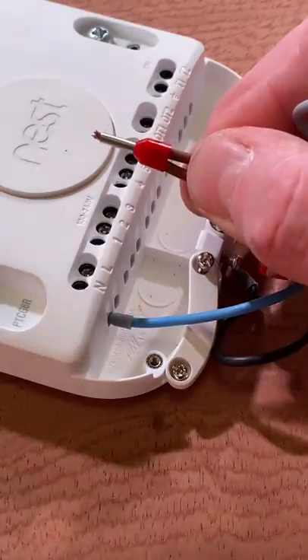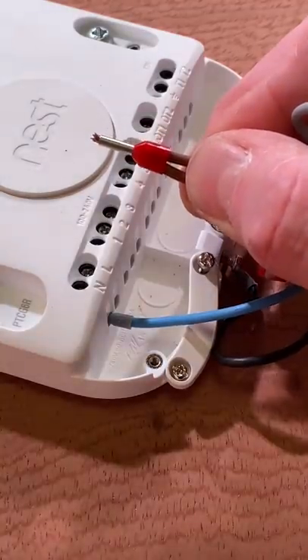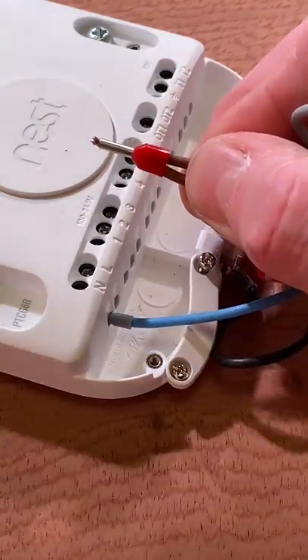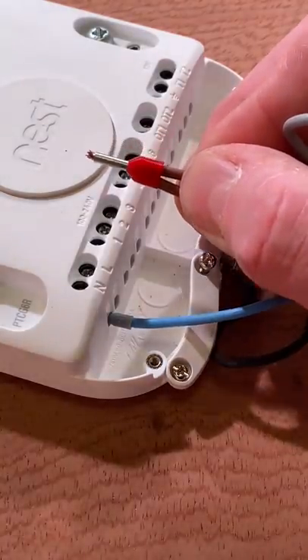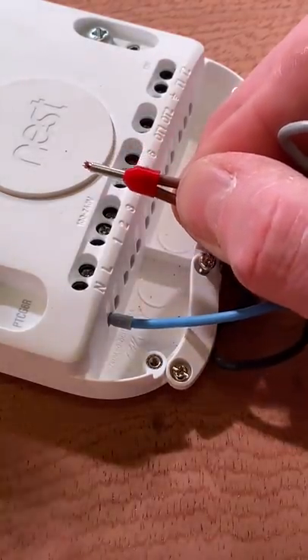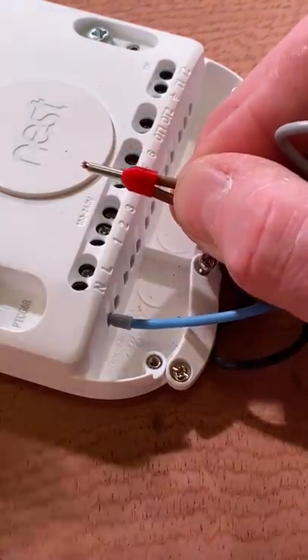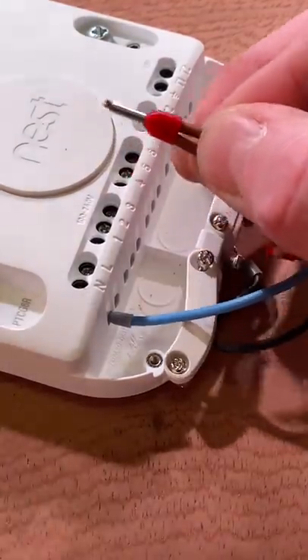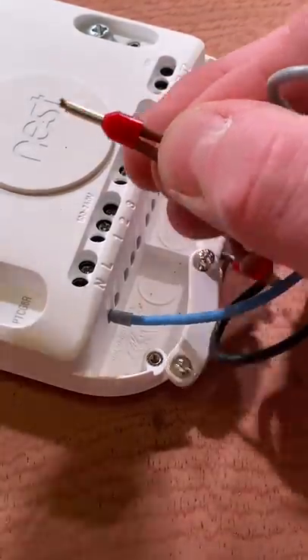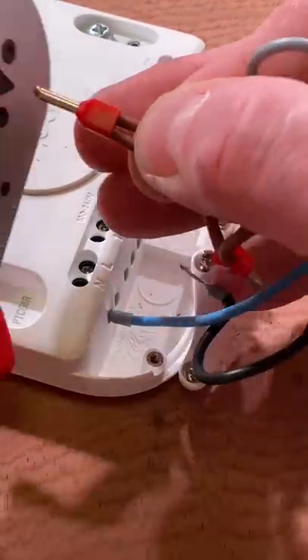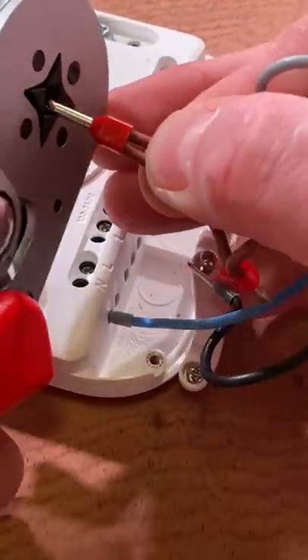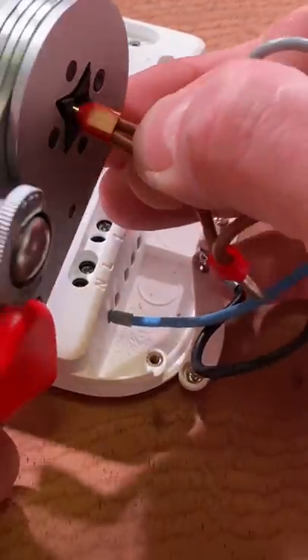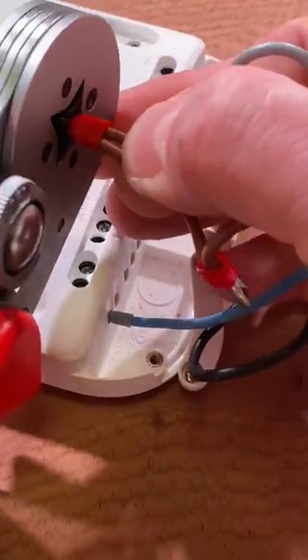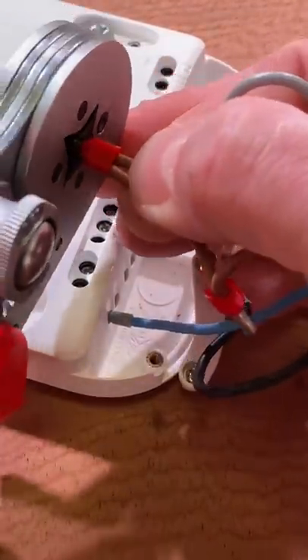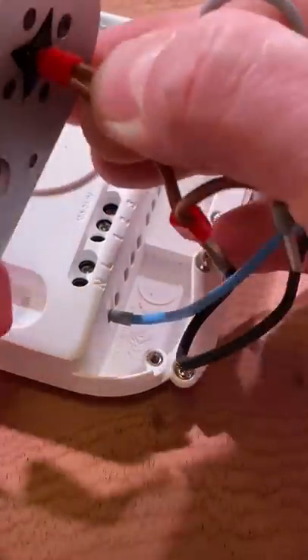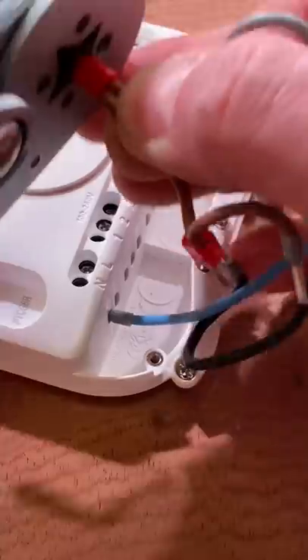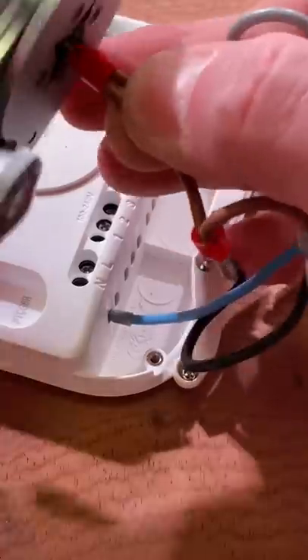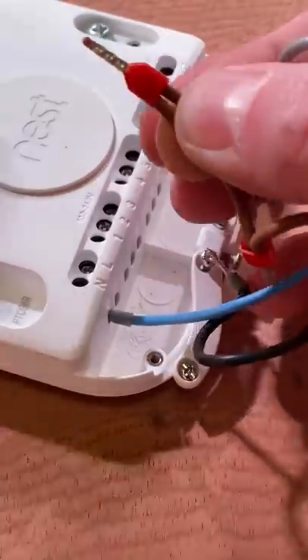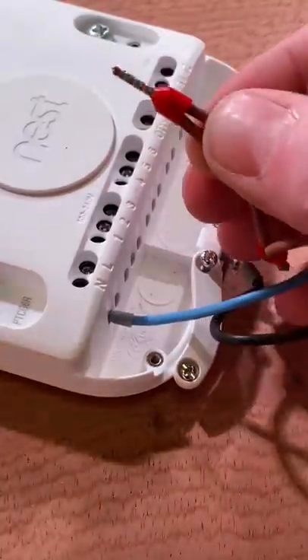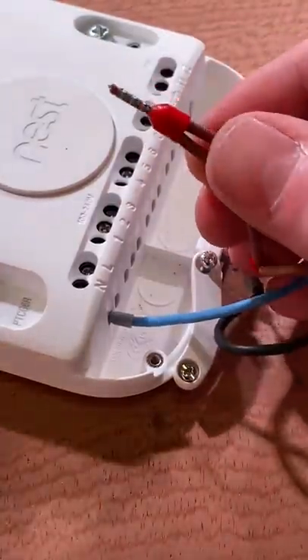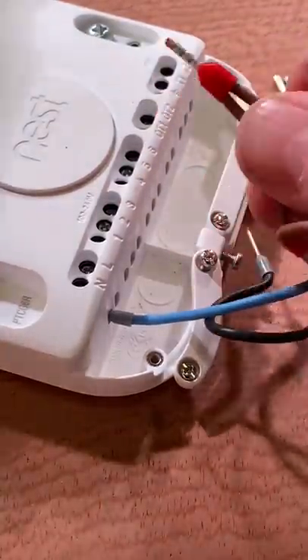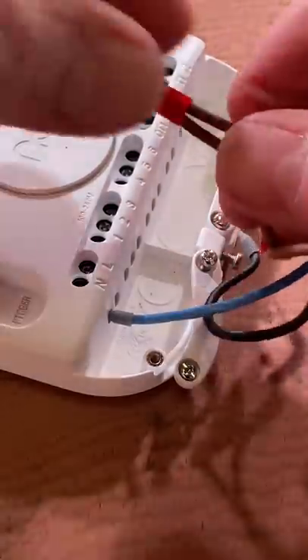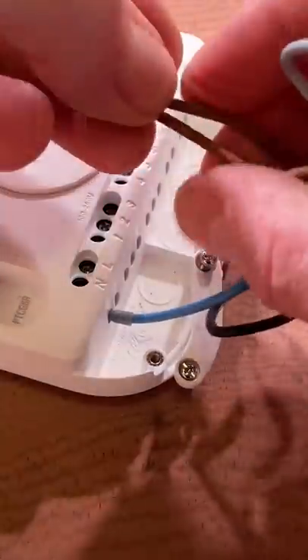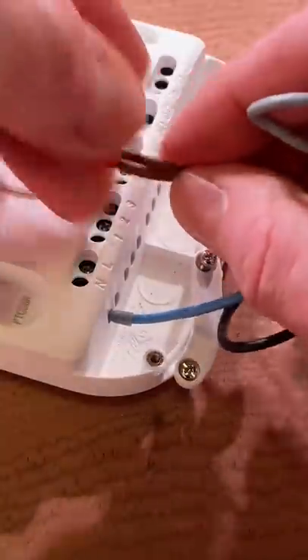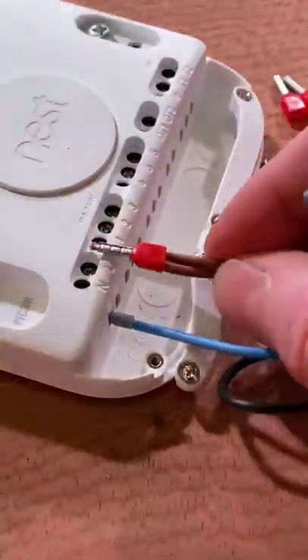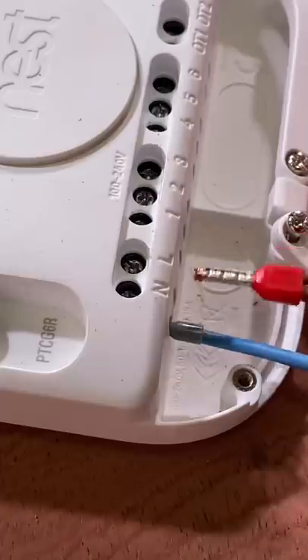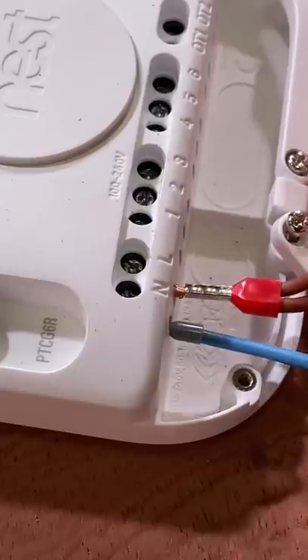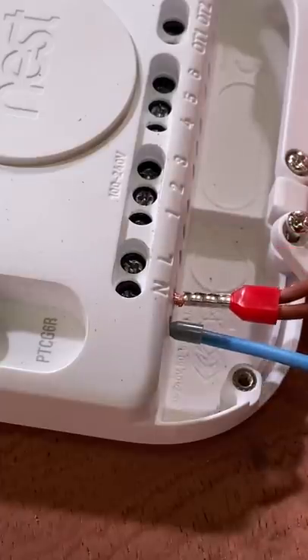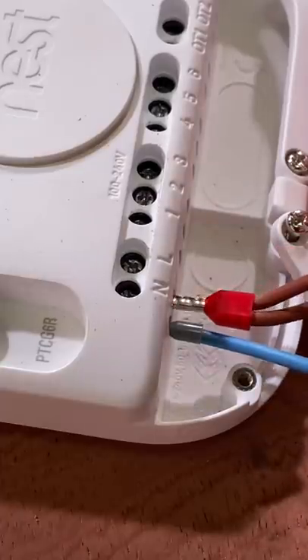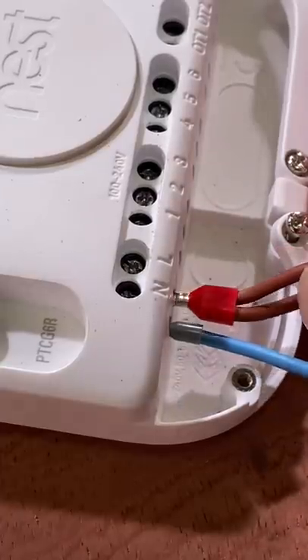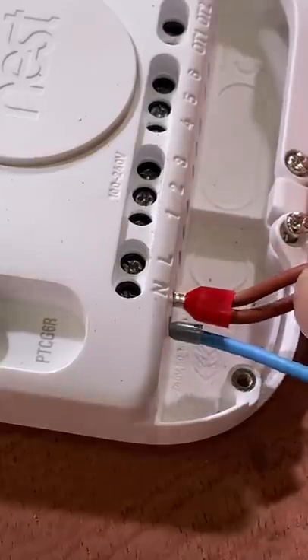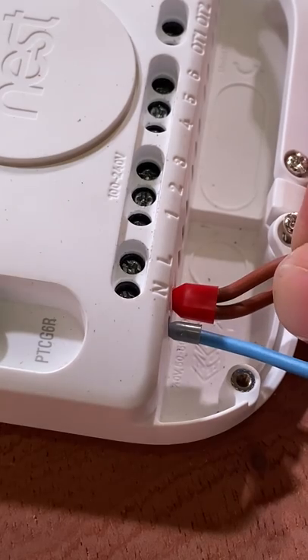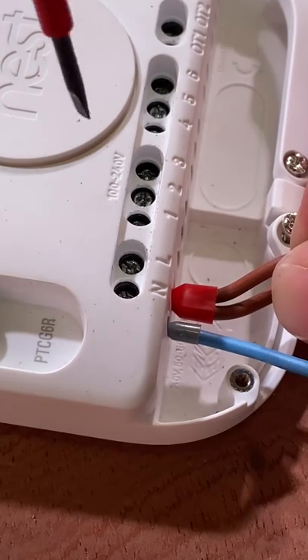With copper poking through the end, introduce our ferrule crimping tool, squeeze them up, and then insert them into the termination hole — improving the electrical connection with a ferrule.